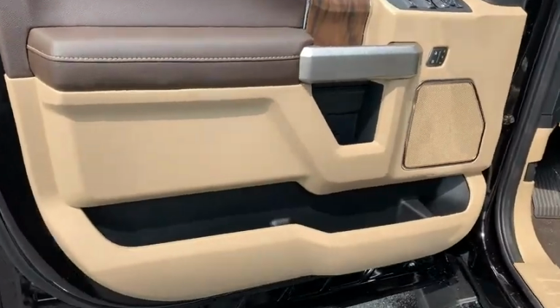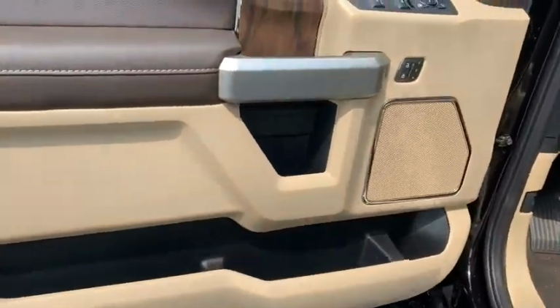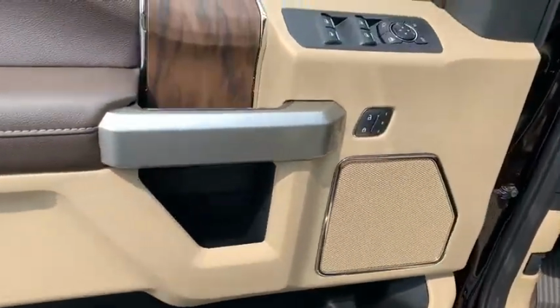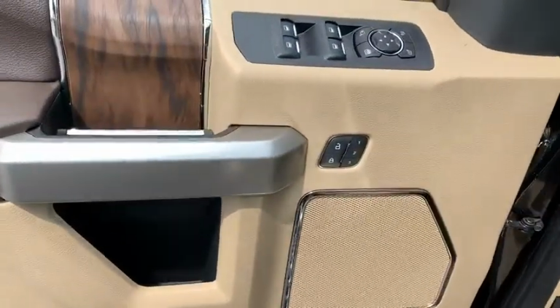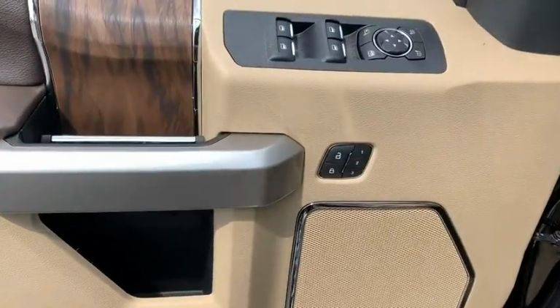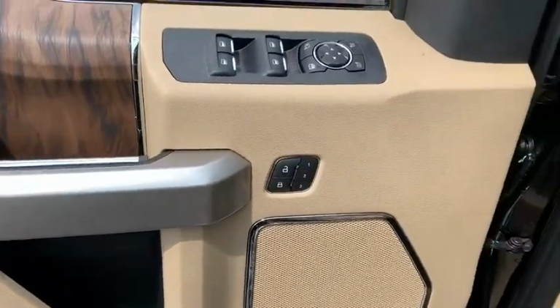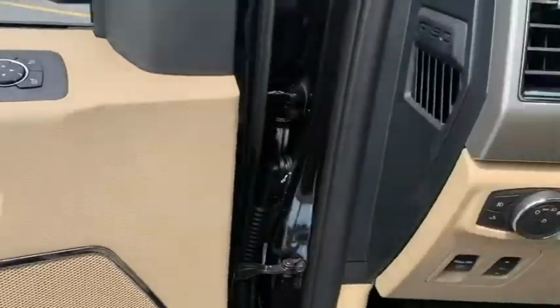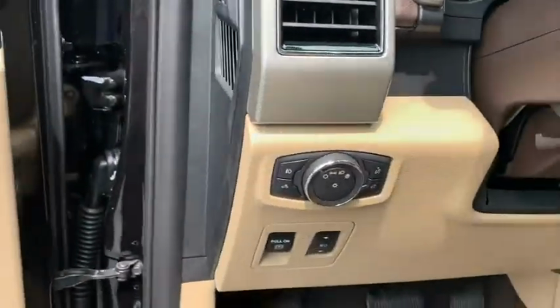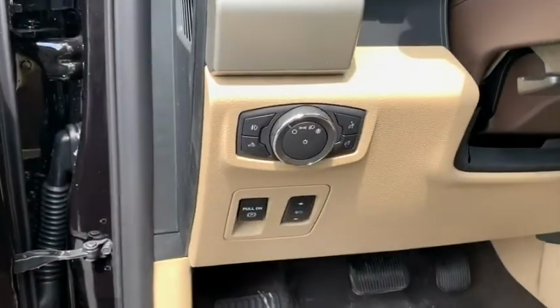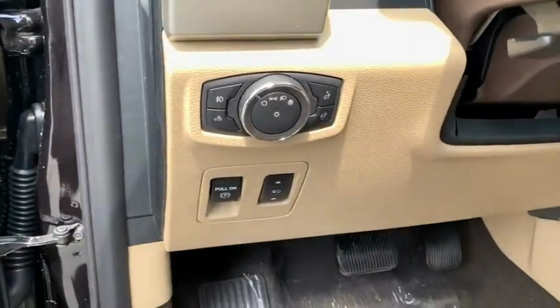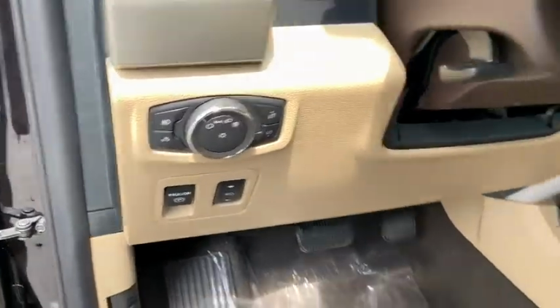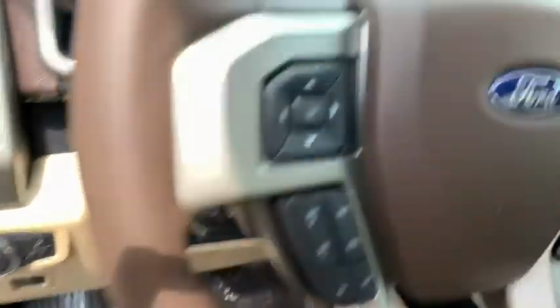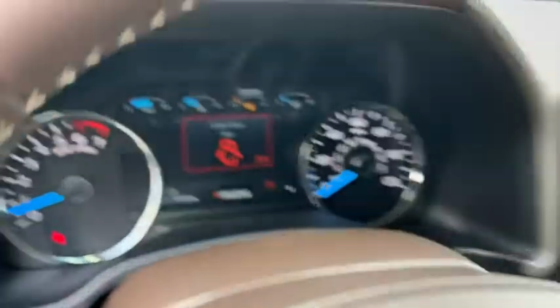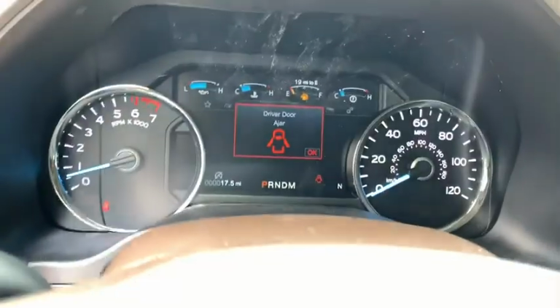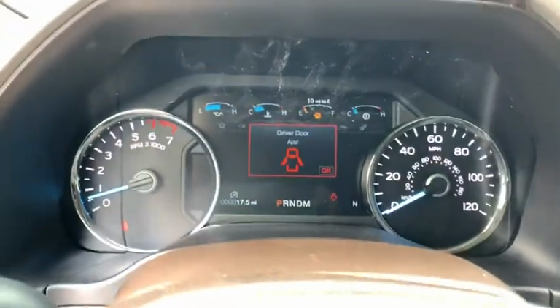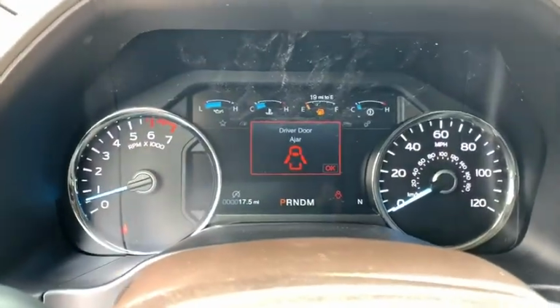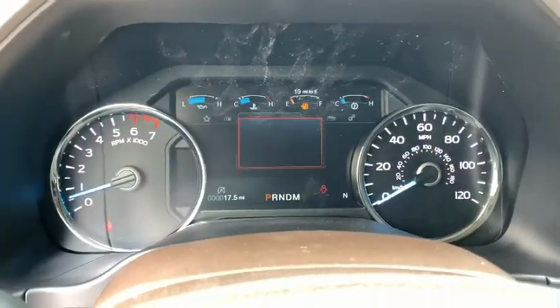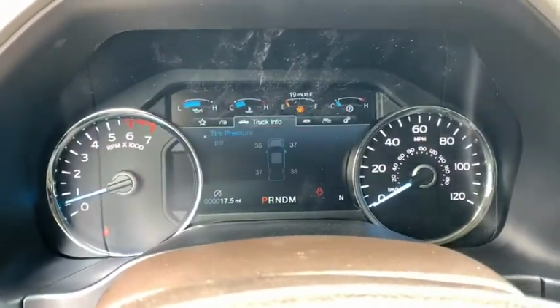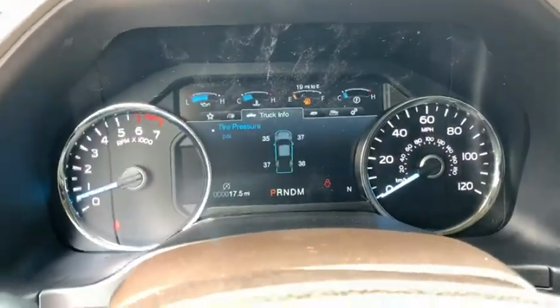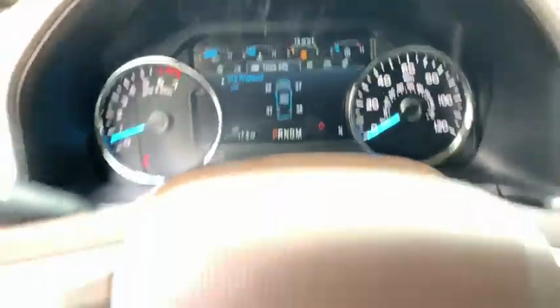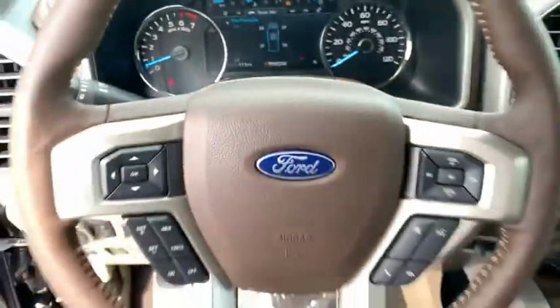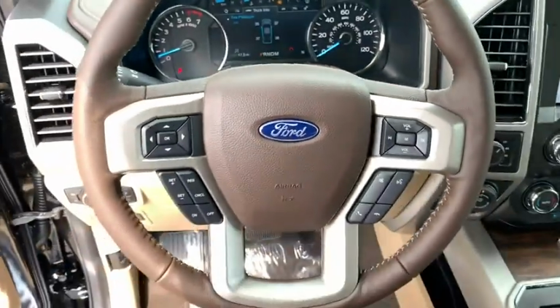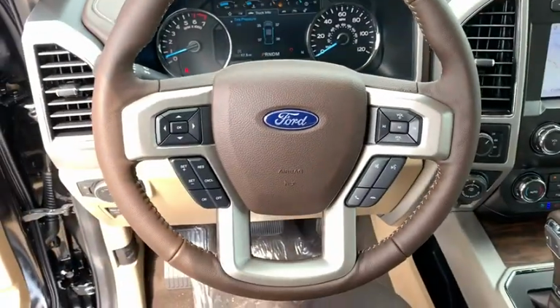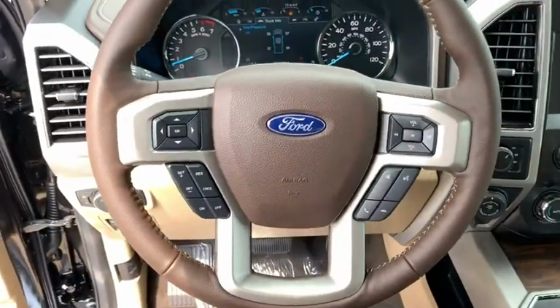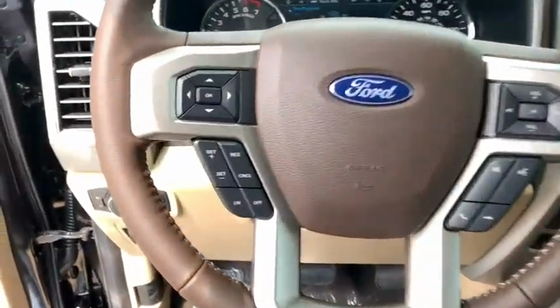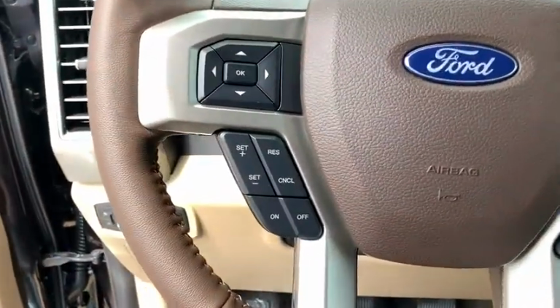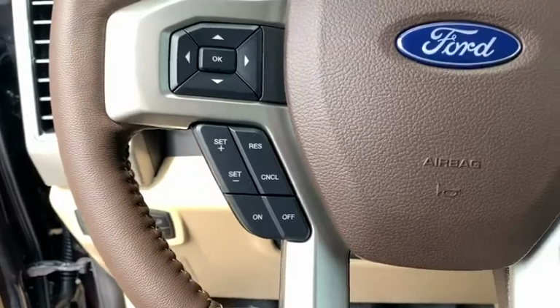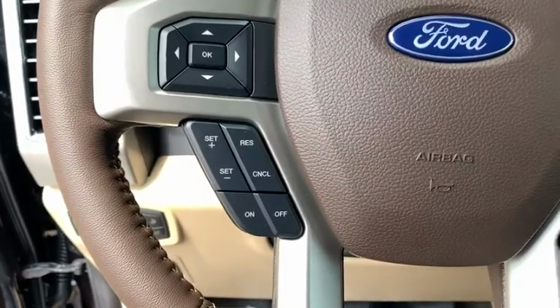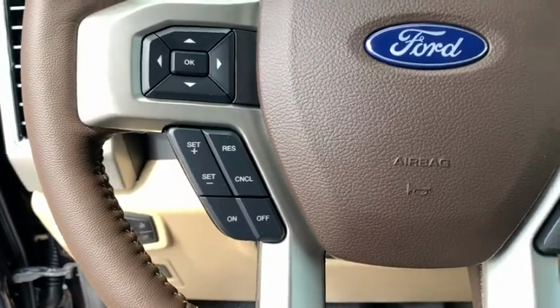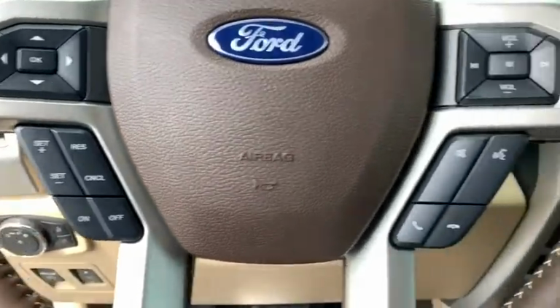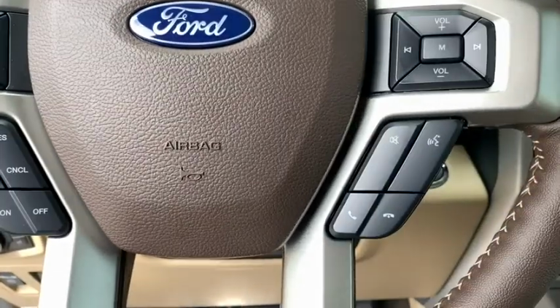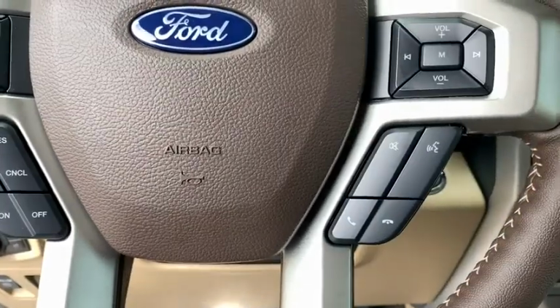Electronic stability control, security system, fog lights, compass, trip computer, heated front seats, tachometer, remote keyless entry, overhead console, panic alarm, brake assist.